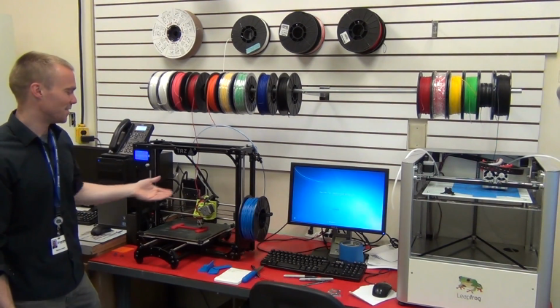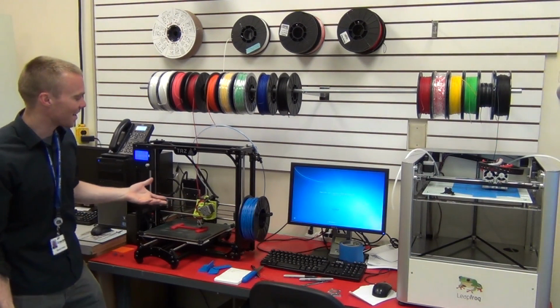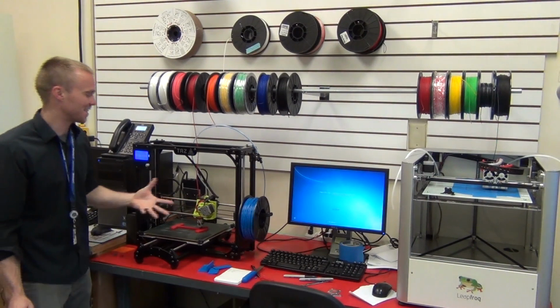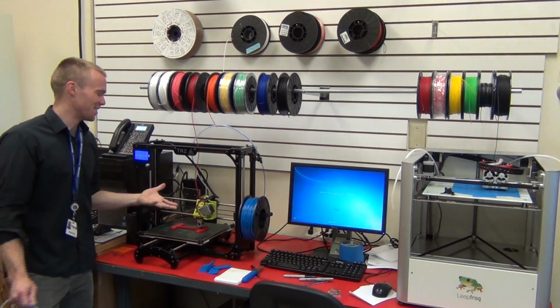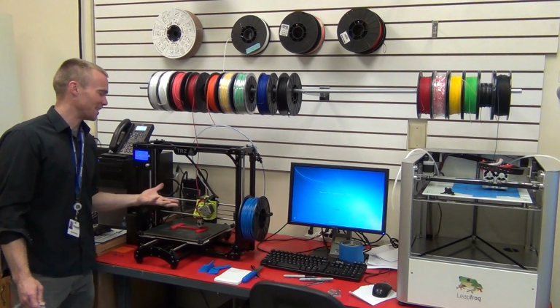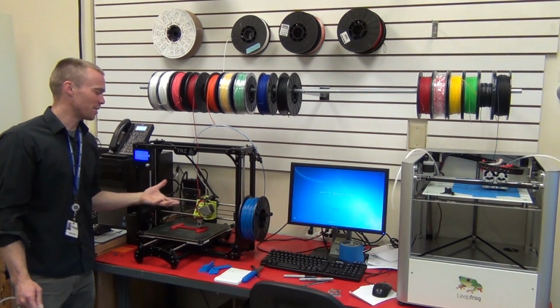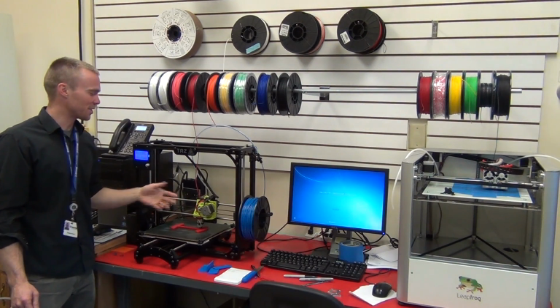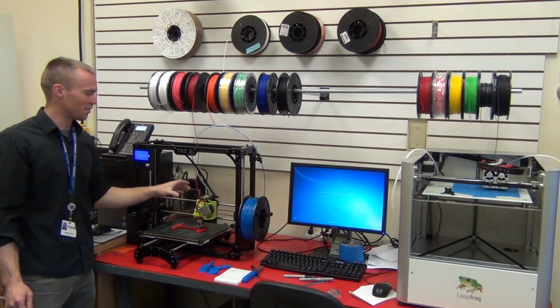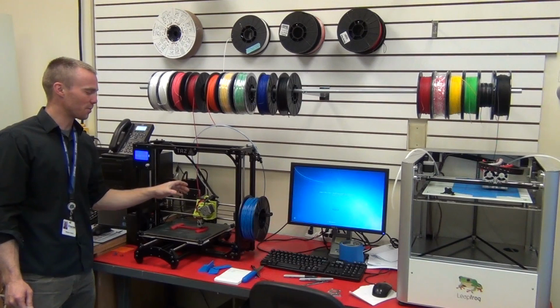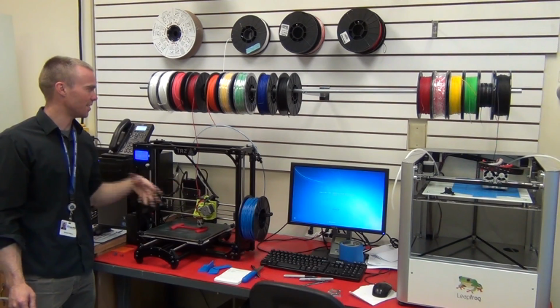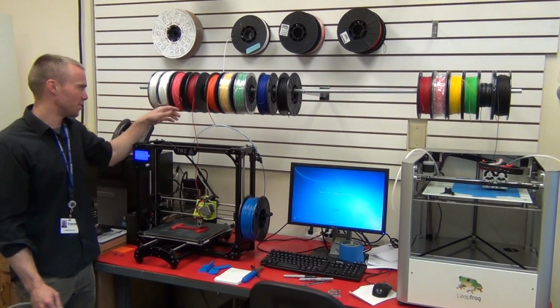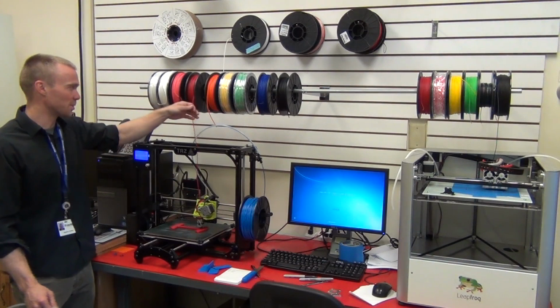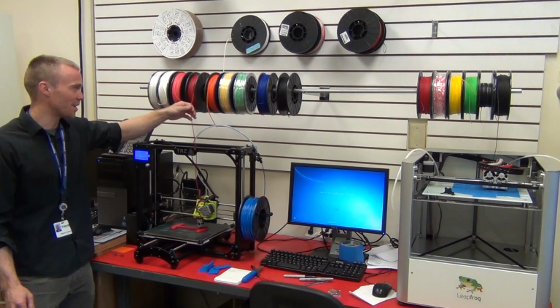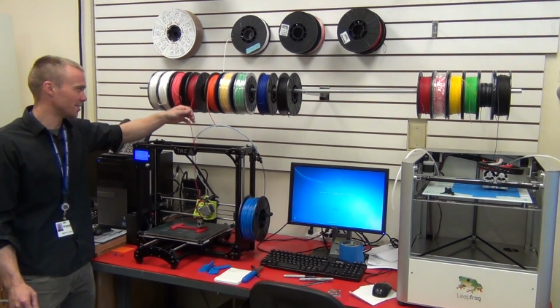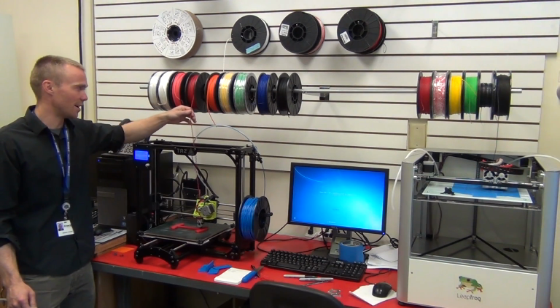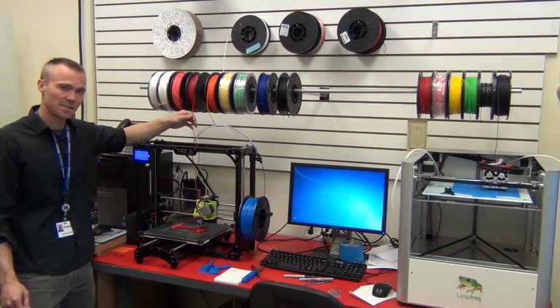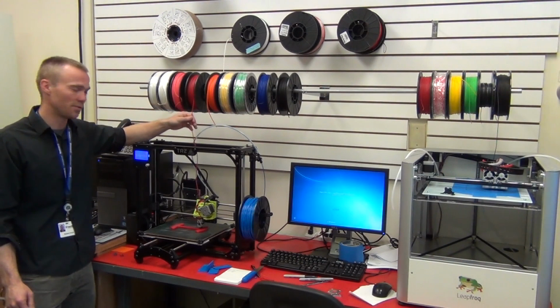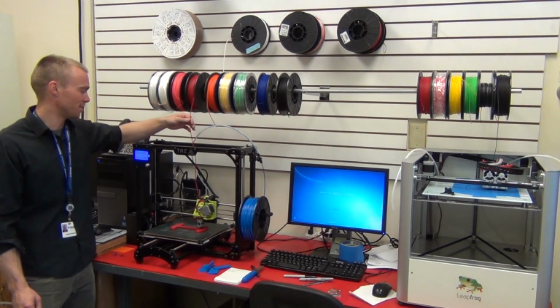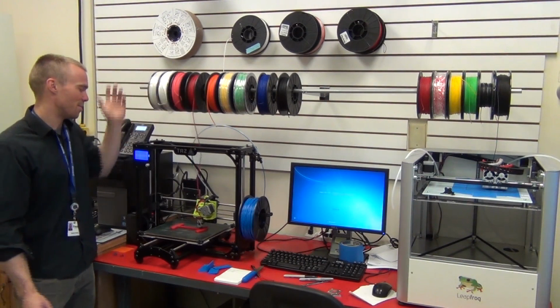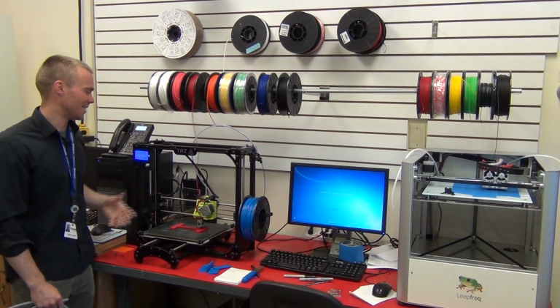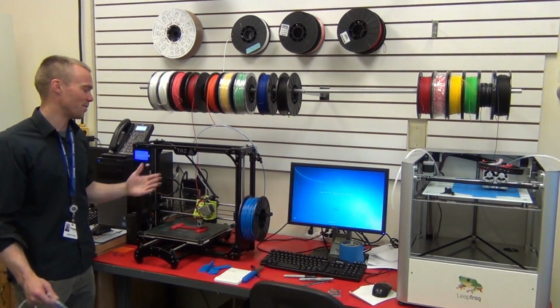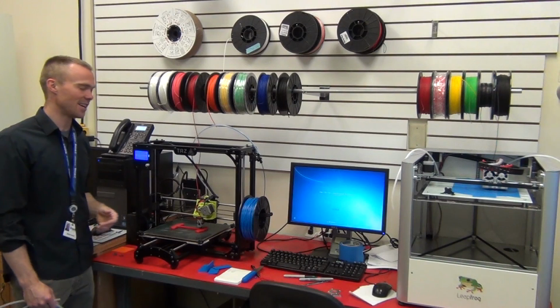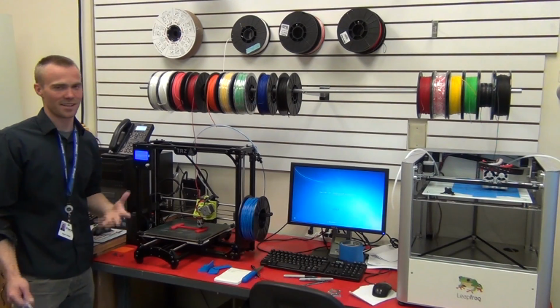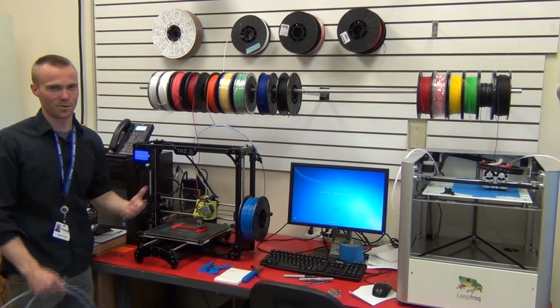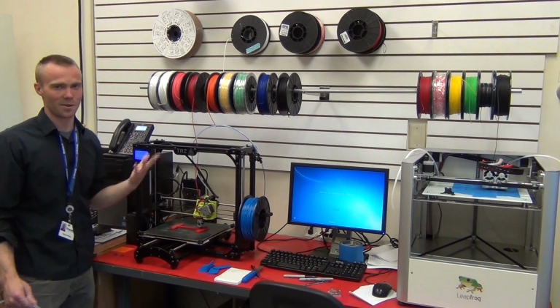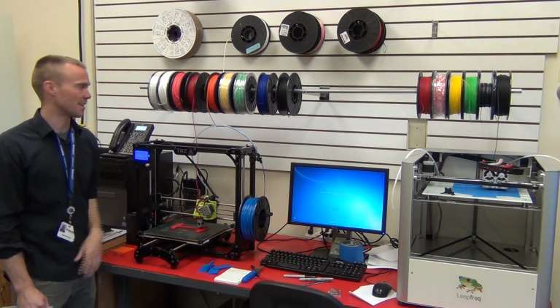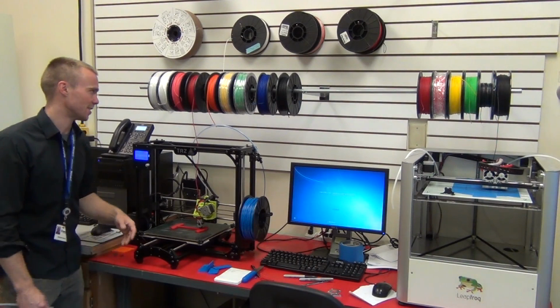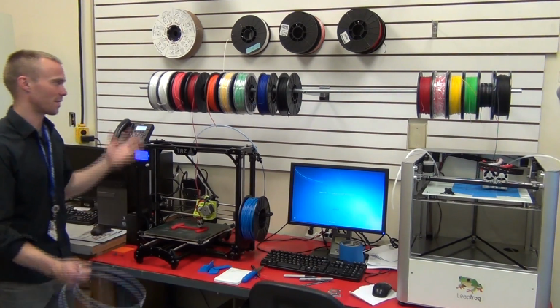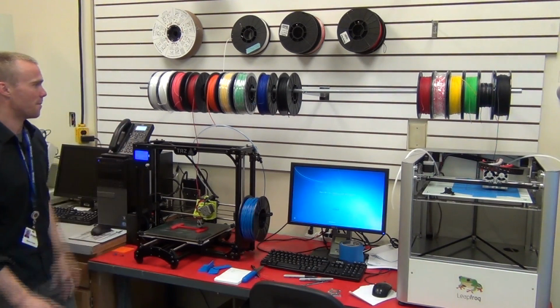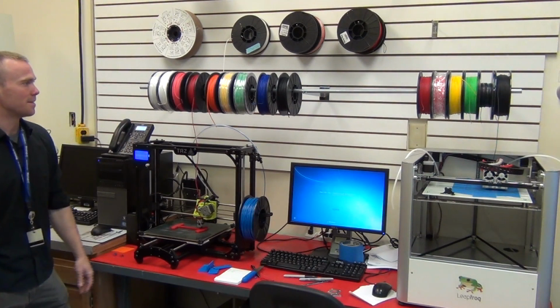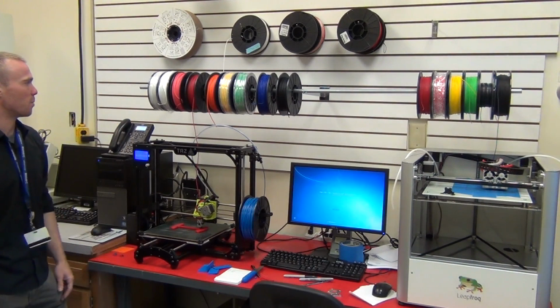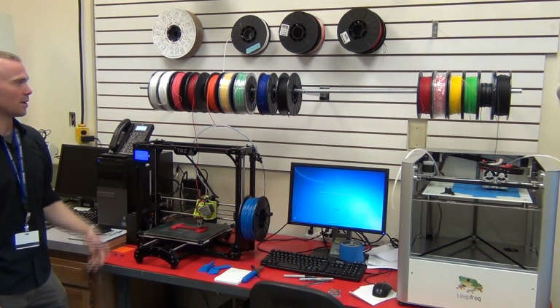You can get a little bit of deflection of your printhead due to the force it requires to unspool the filament, but we've never seen any degradation in print quality going with this setup, so it works pretty well.